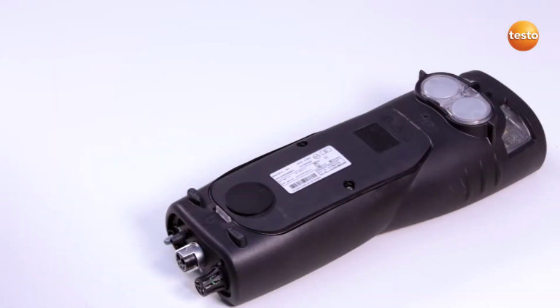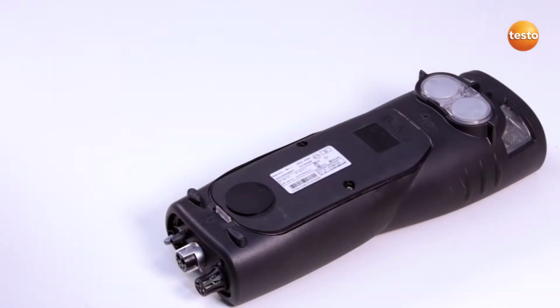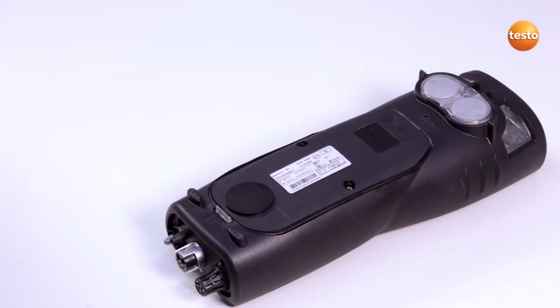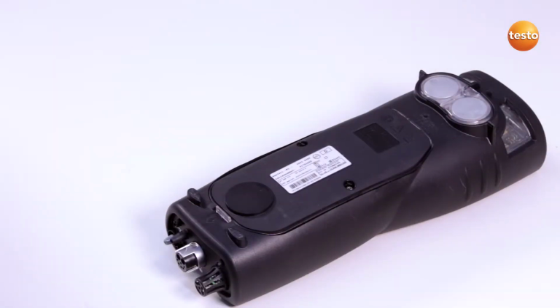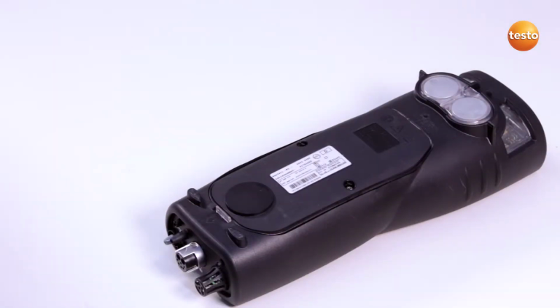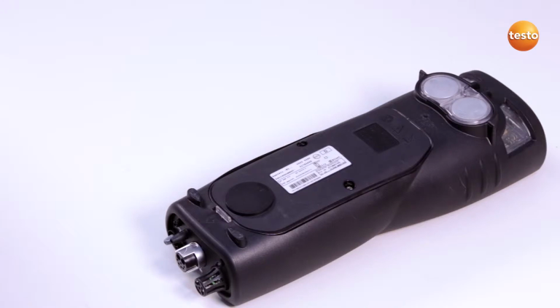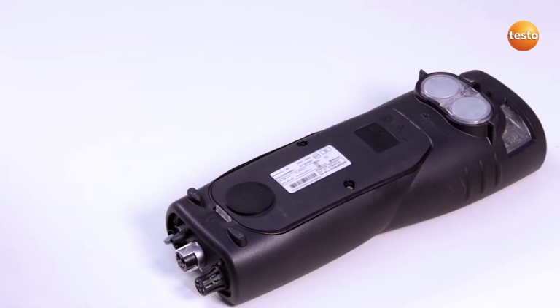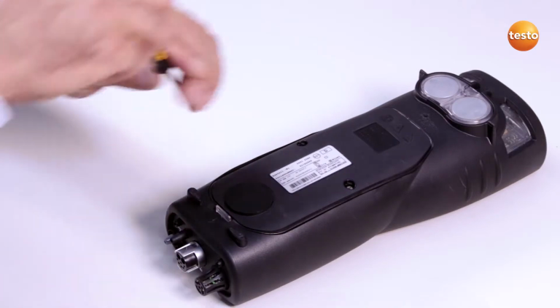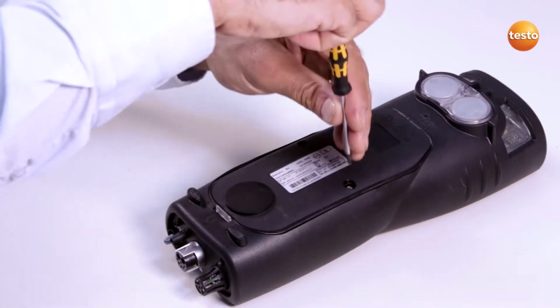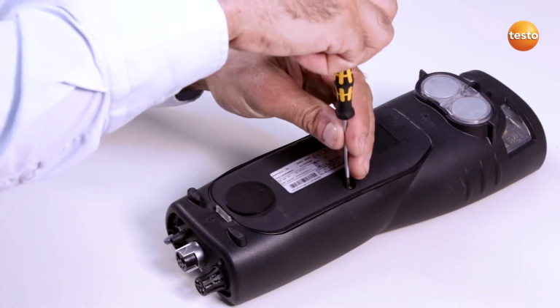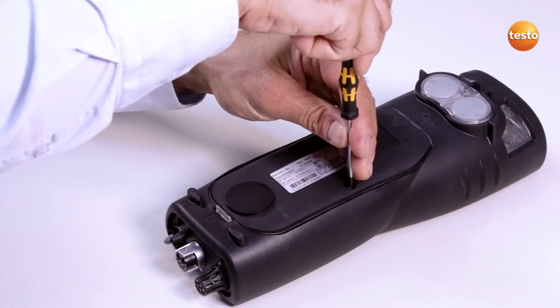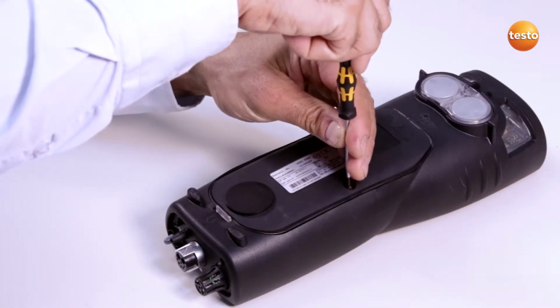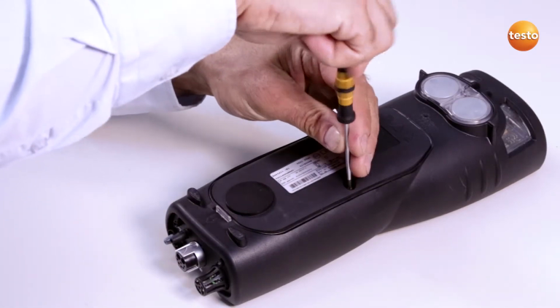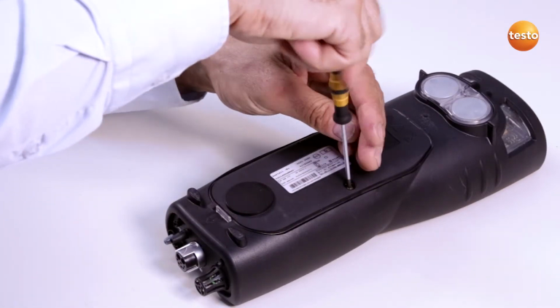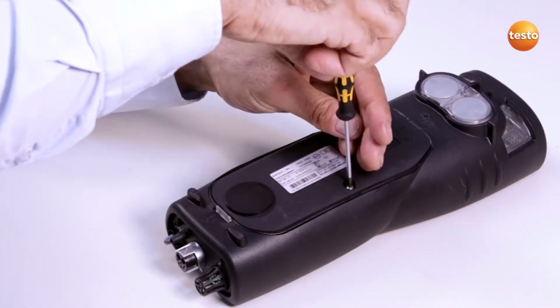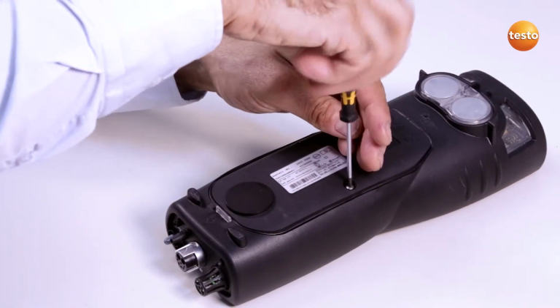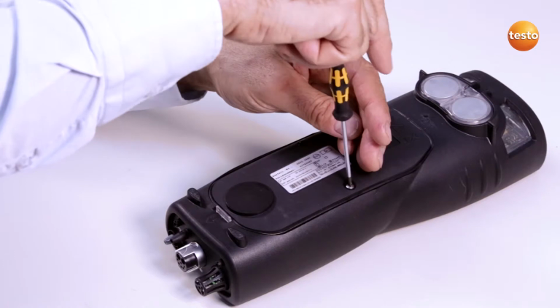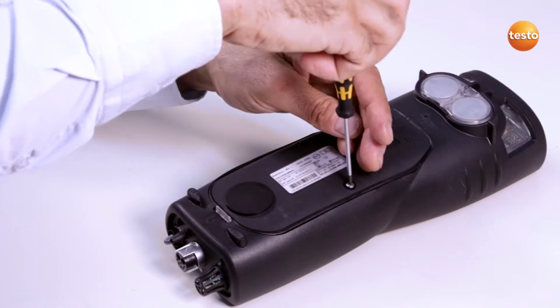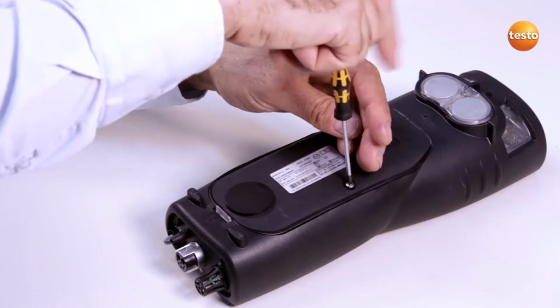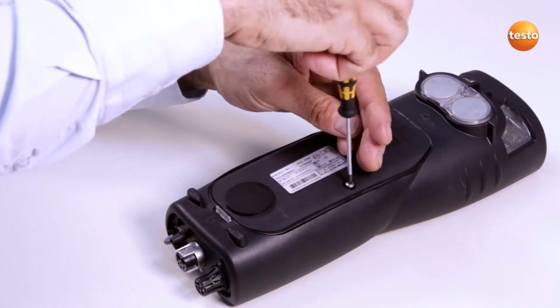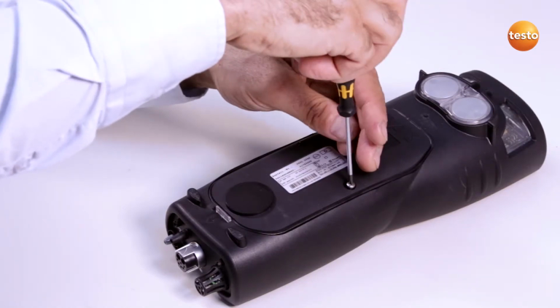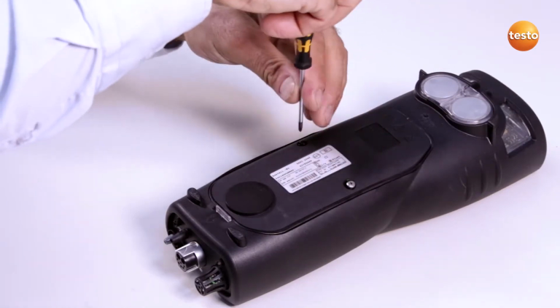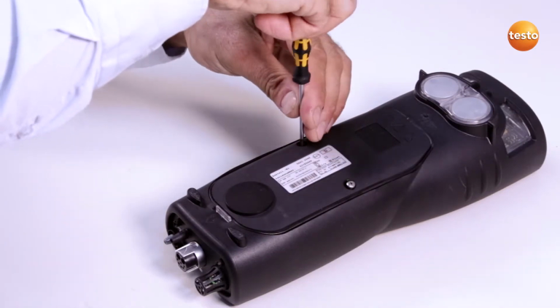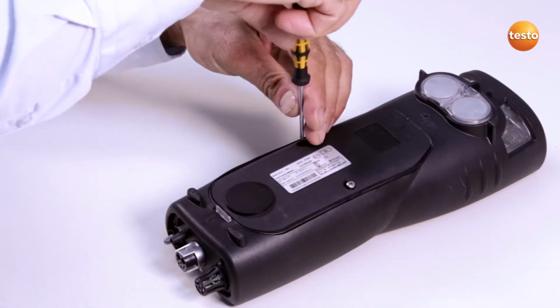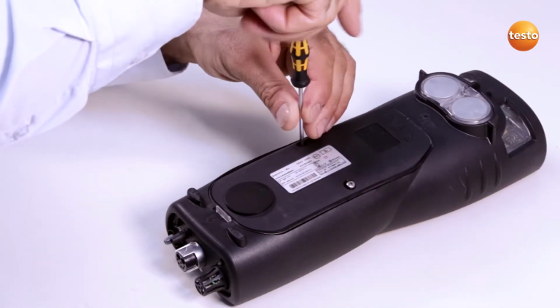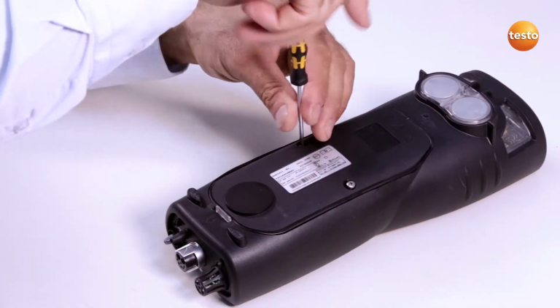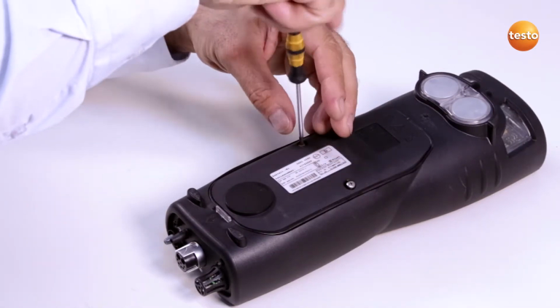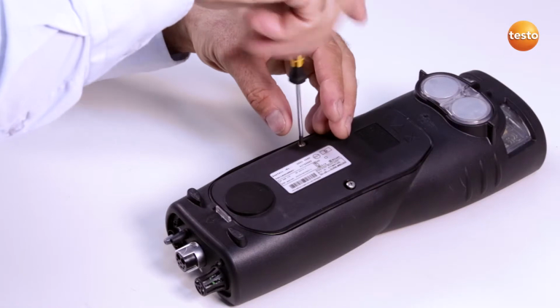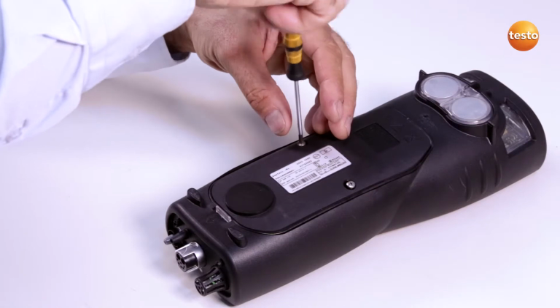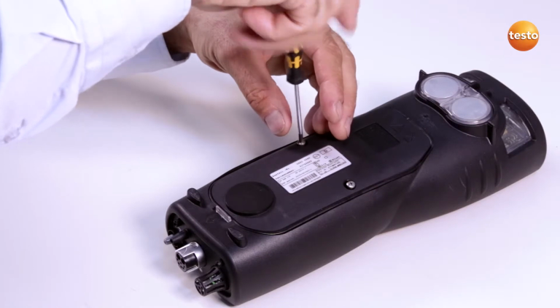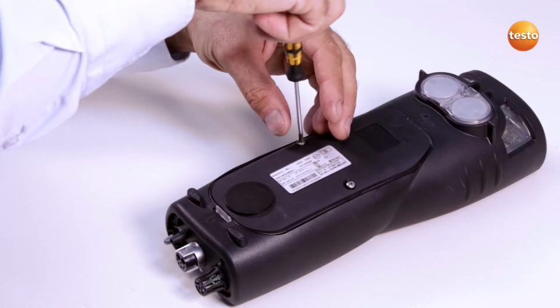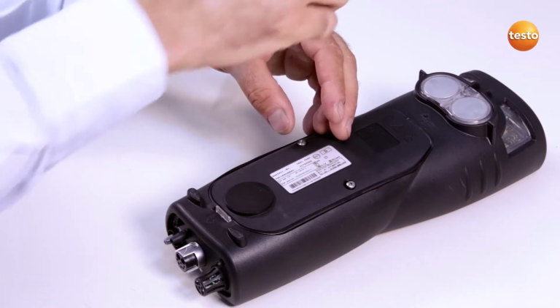Before I can replace the sensors, I must switch off the Testo 340 and disconnect it from the mains. To open the instrument cover, I undo the screws. I can then open the clip in the direction of the arrow and remove the service cover.